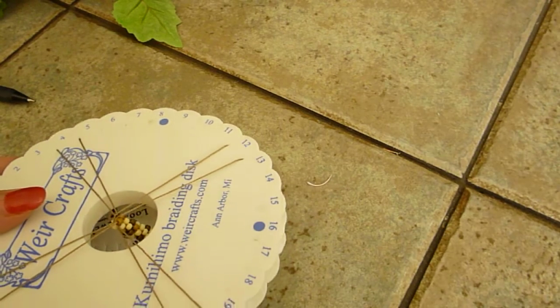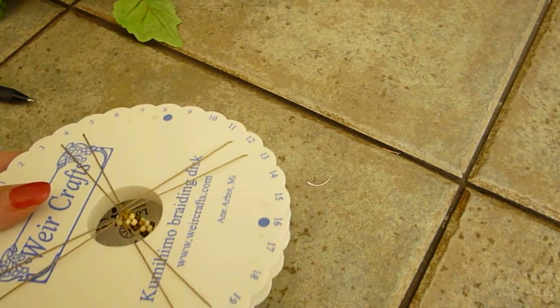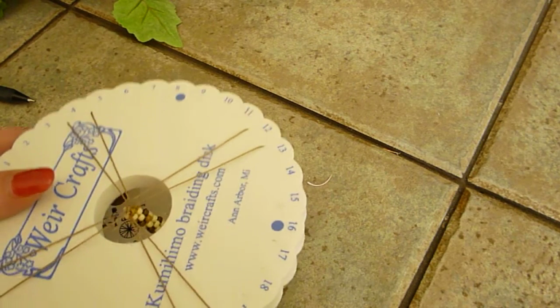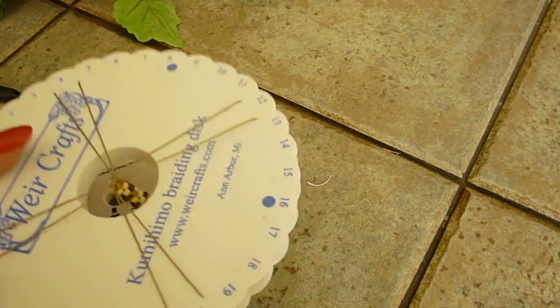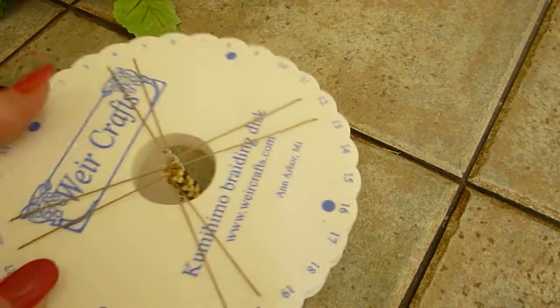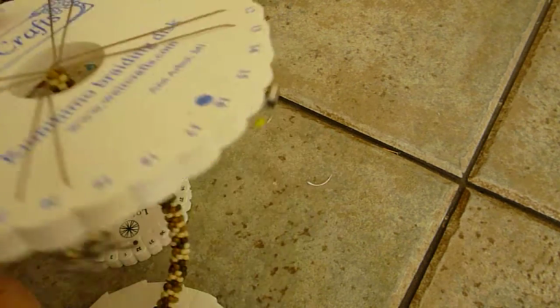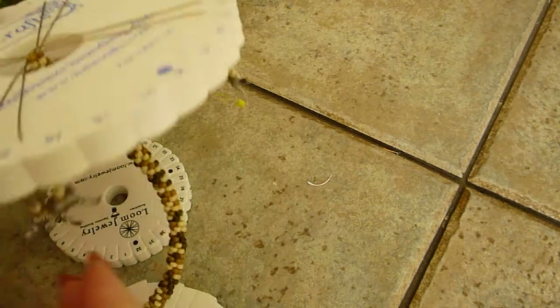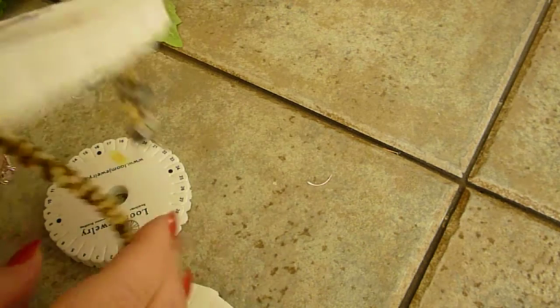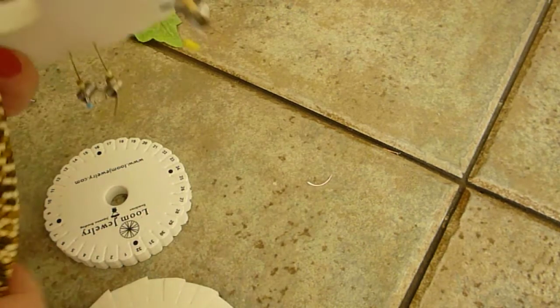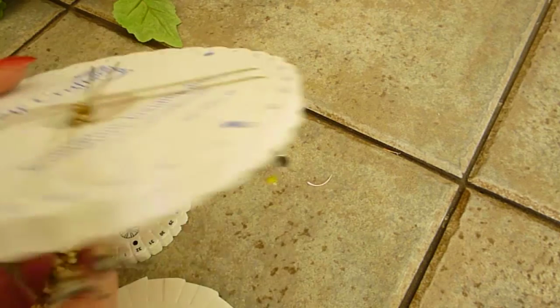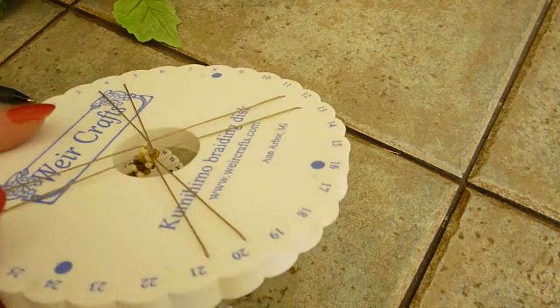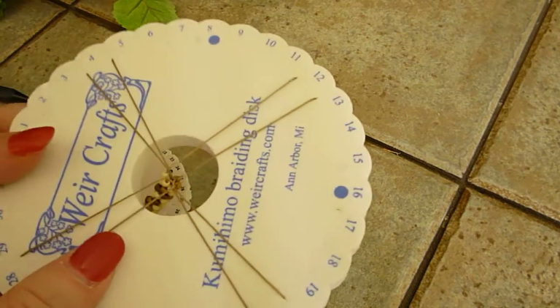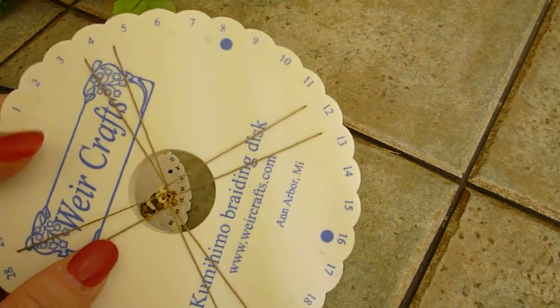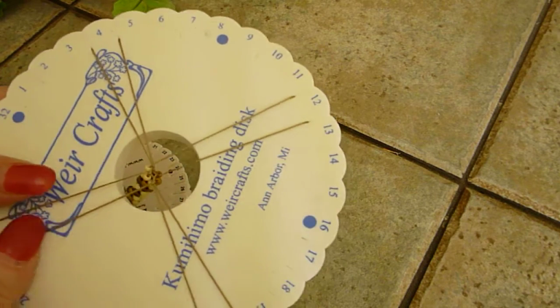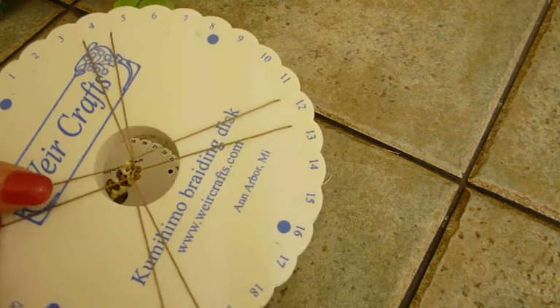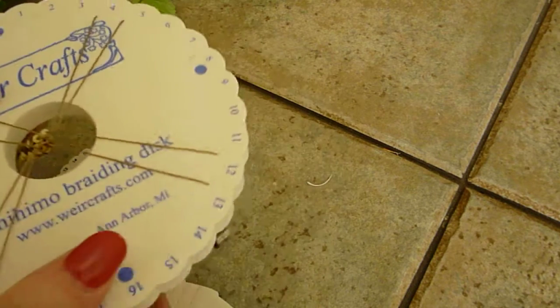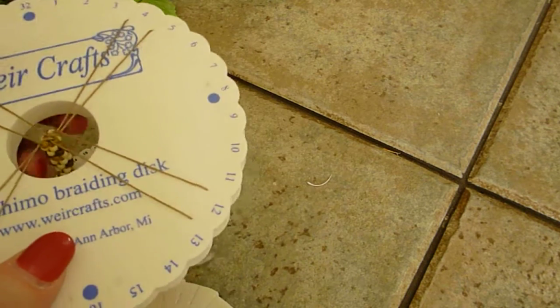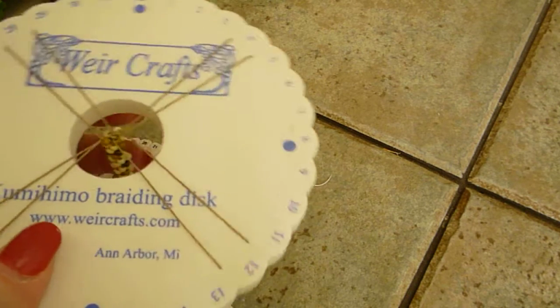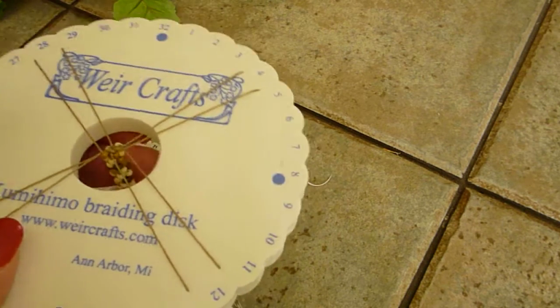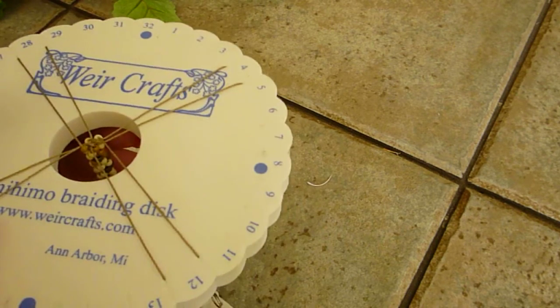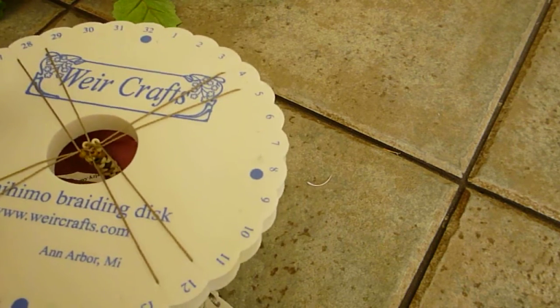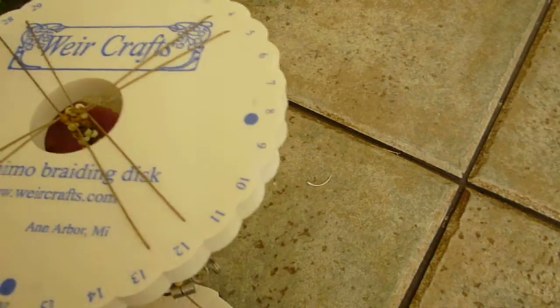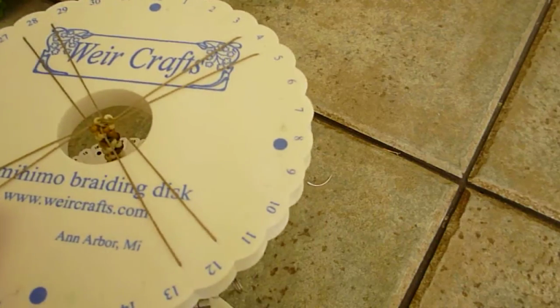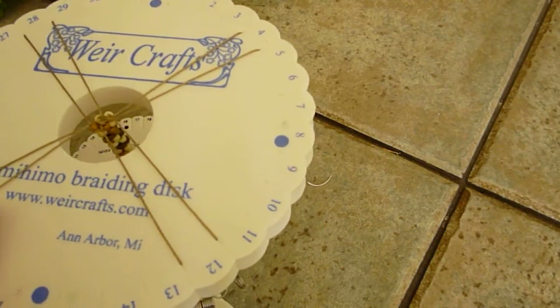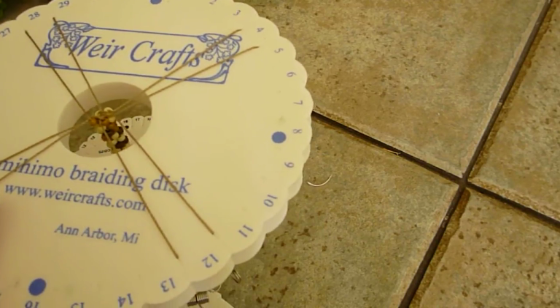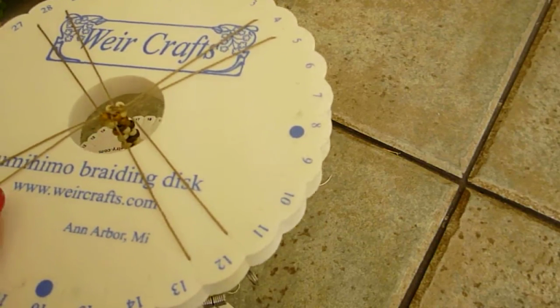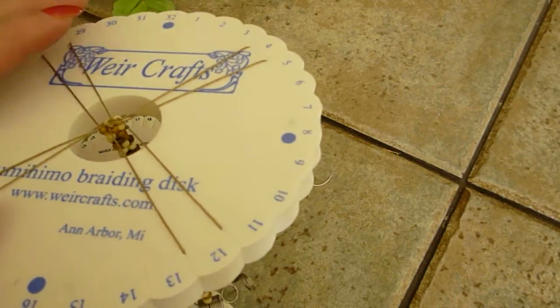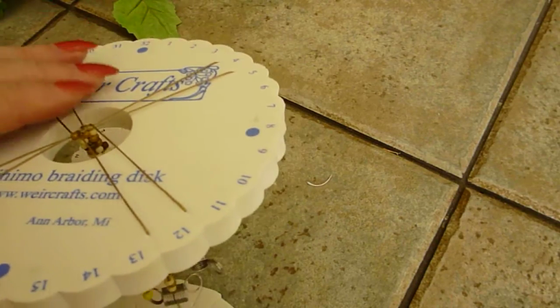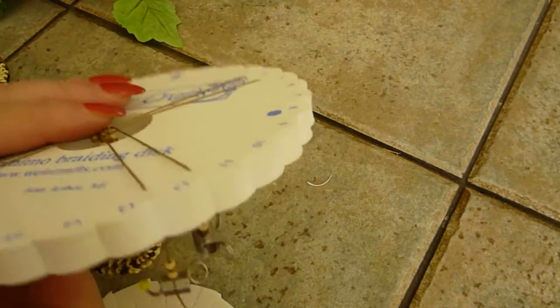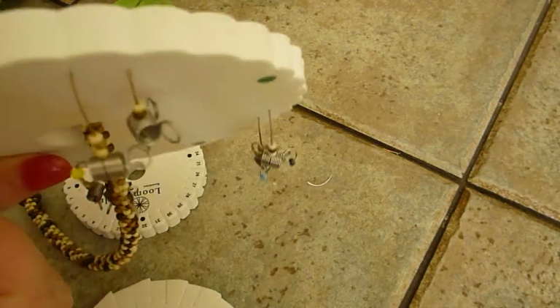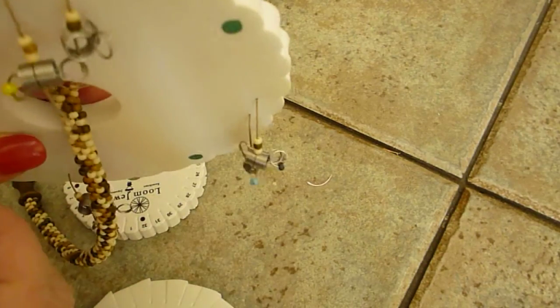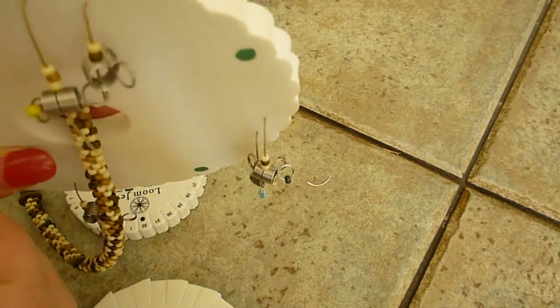Hello, it's Sally once again, and I'm going to show you how to fix or remedy the situation when you have created your braid and you're almost done, but you've run out of cord.